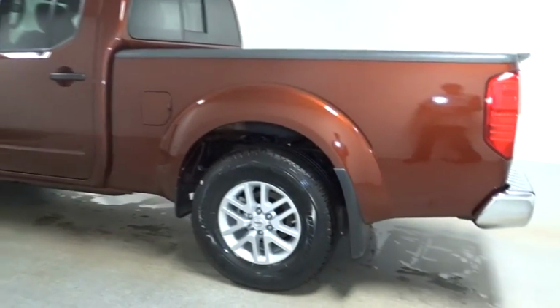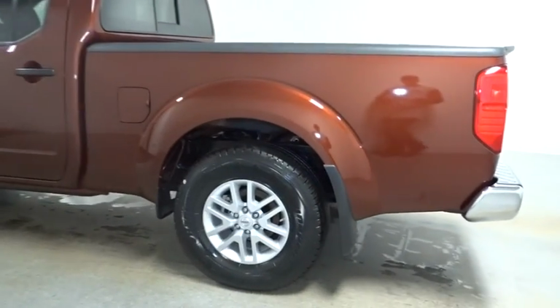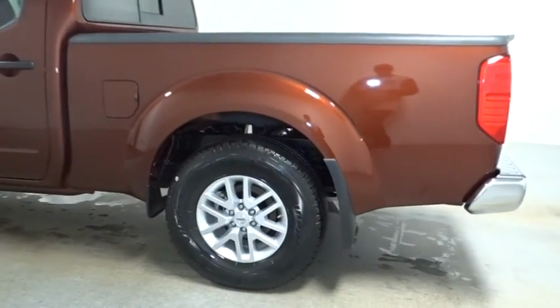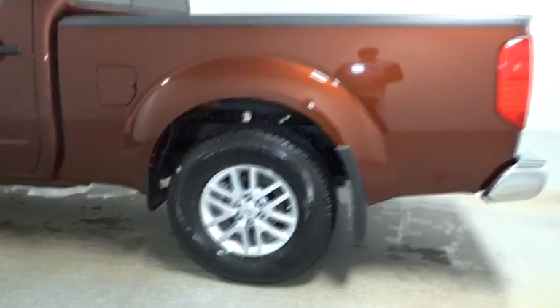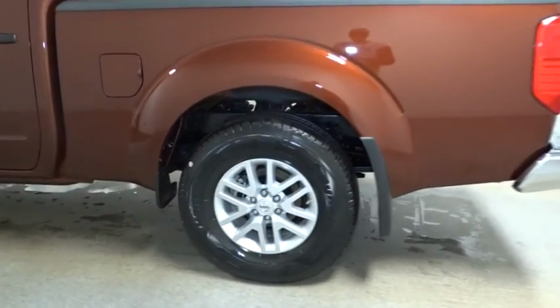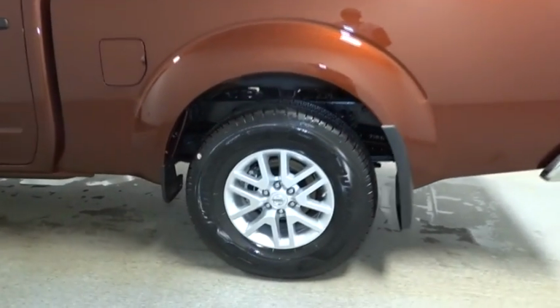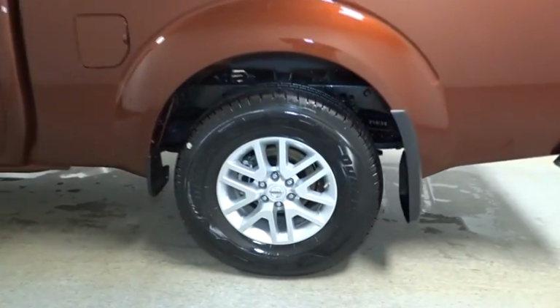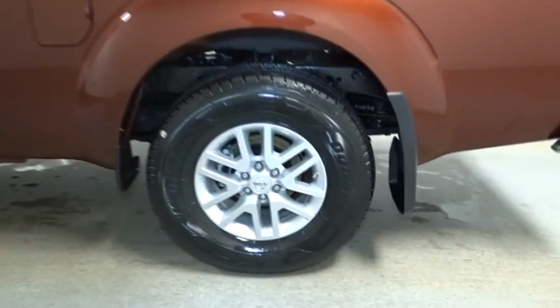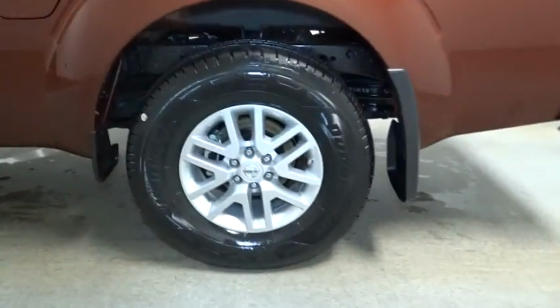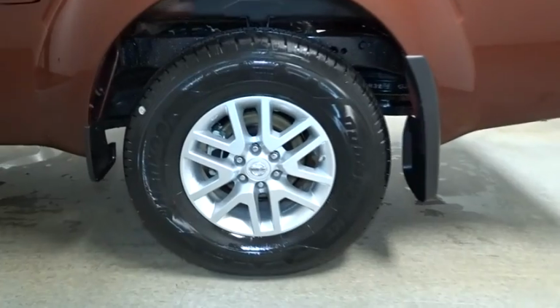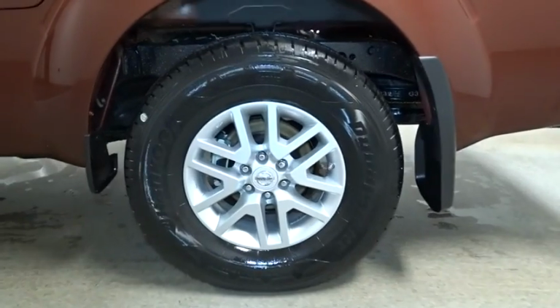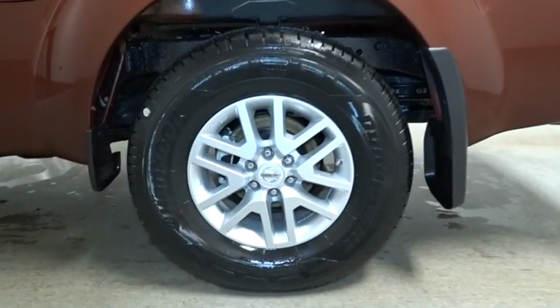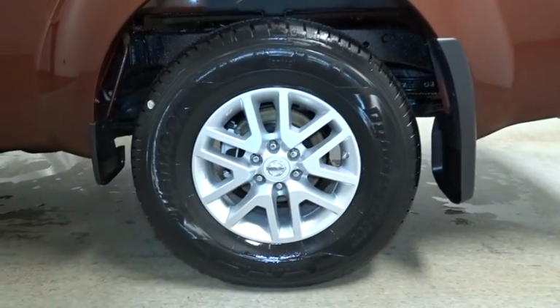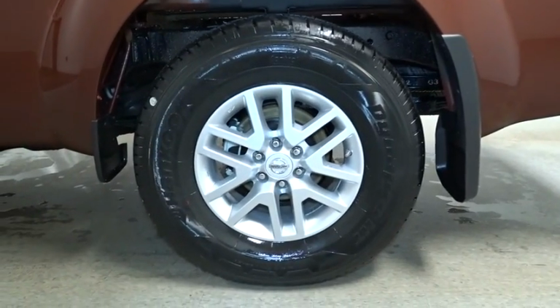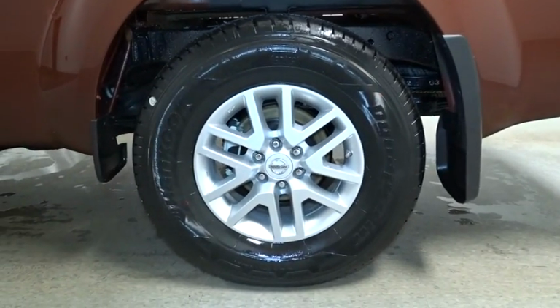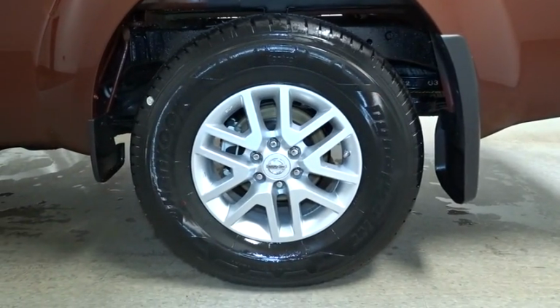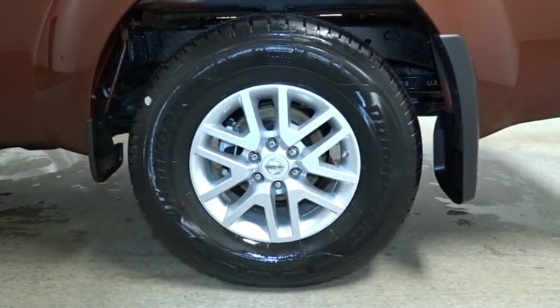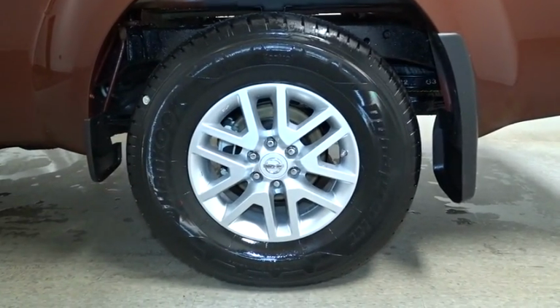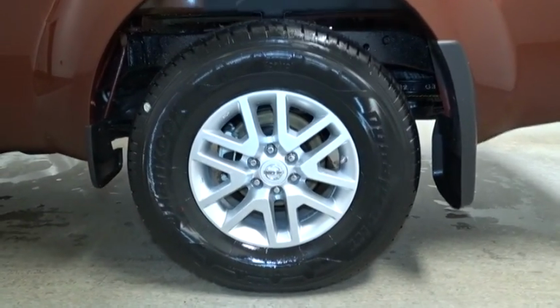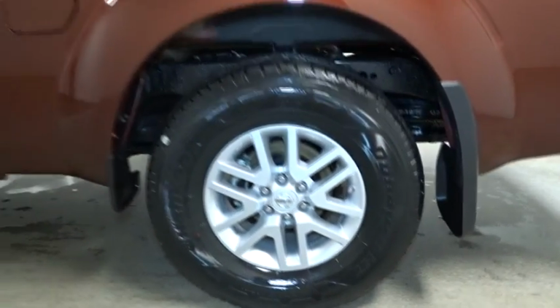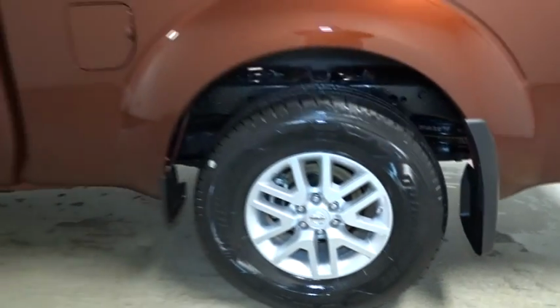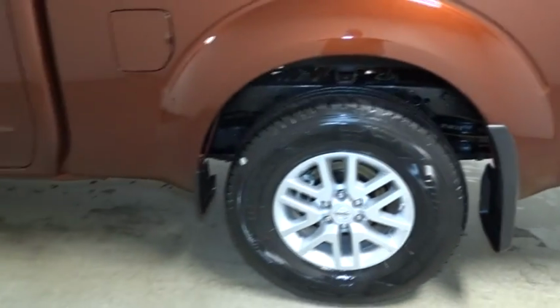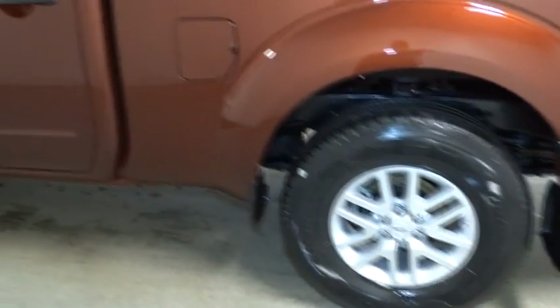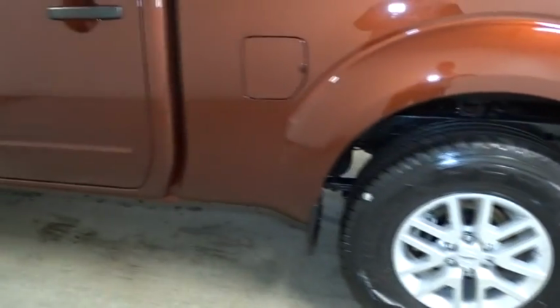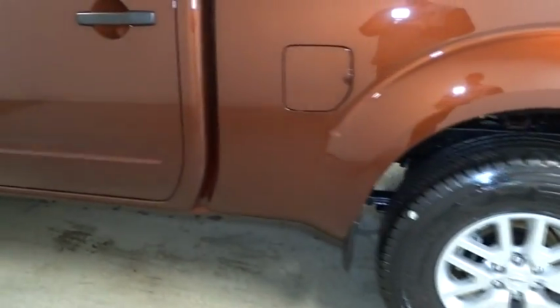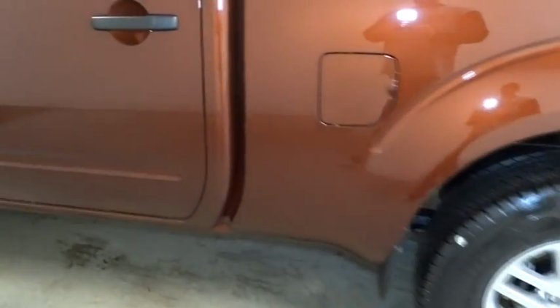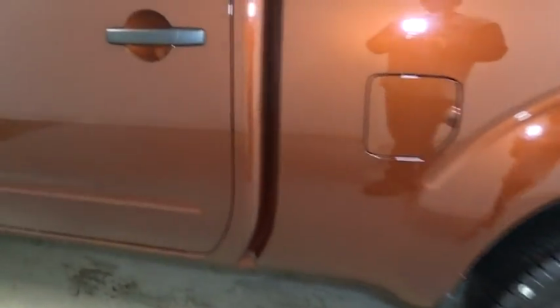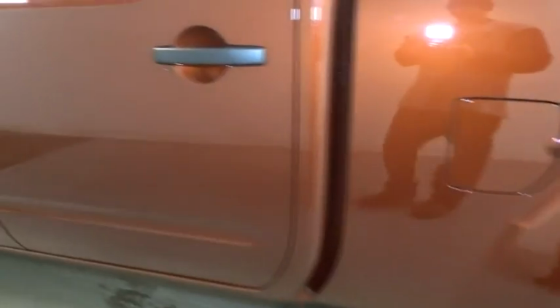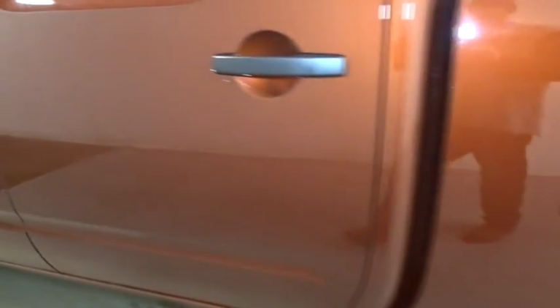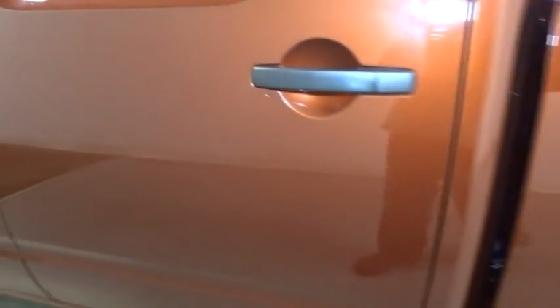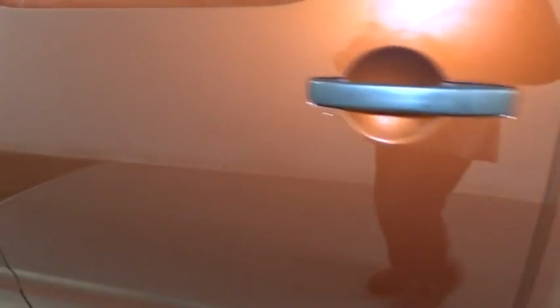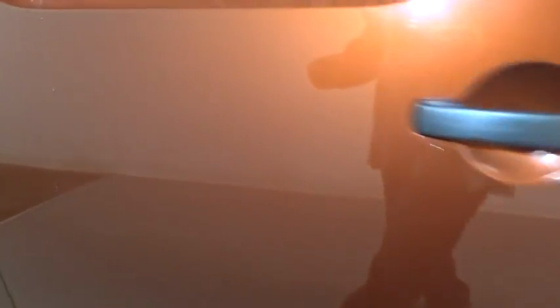Power rear window sunshade. If affordable style and reliability are what you're looking for, this vehicle couldn't be more perfect. Drive it today.